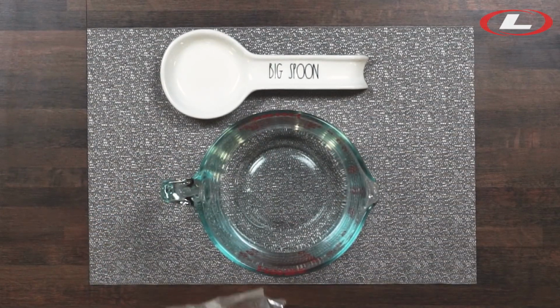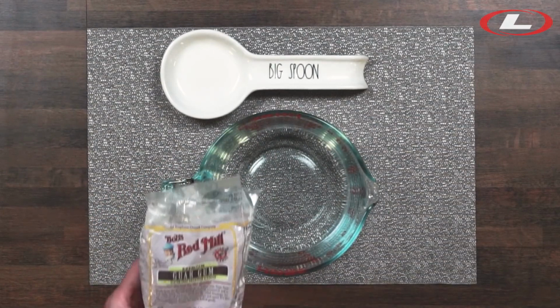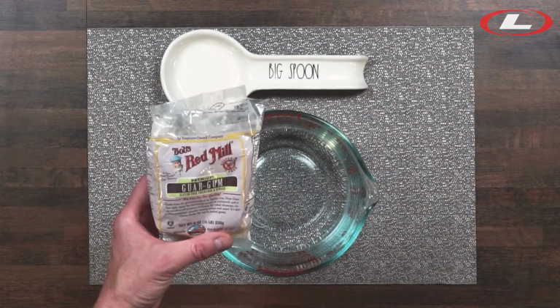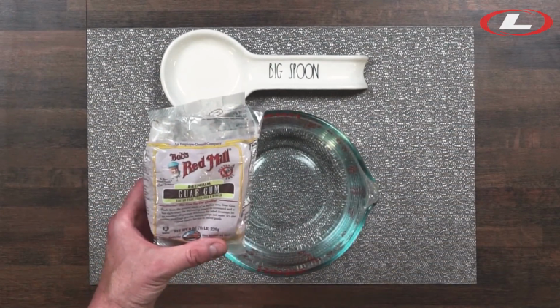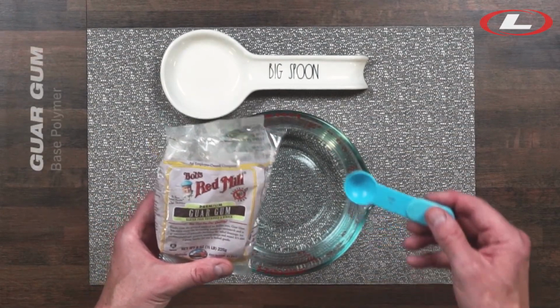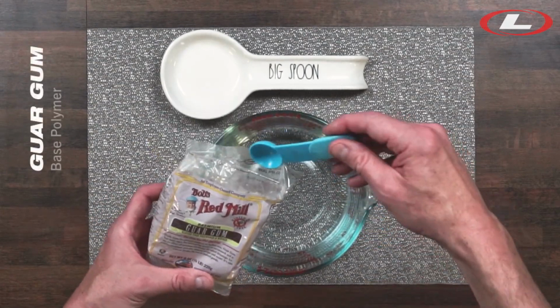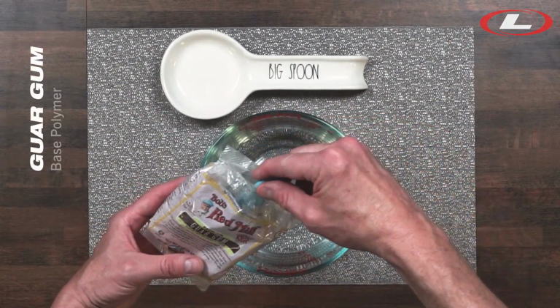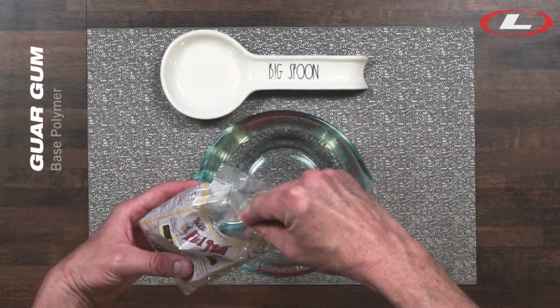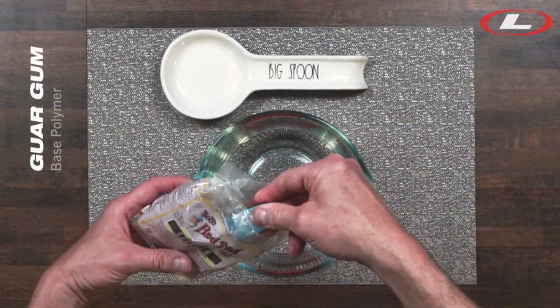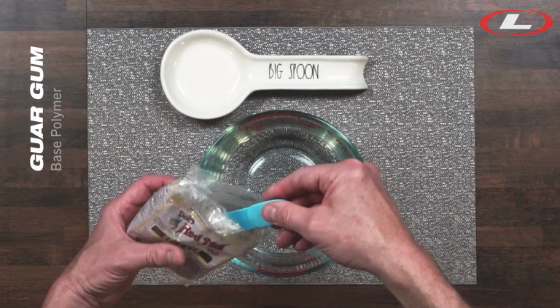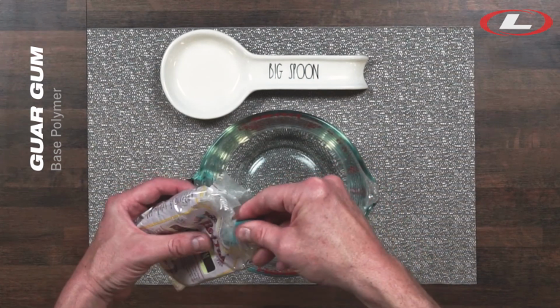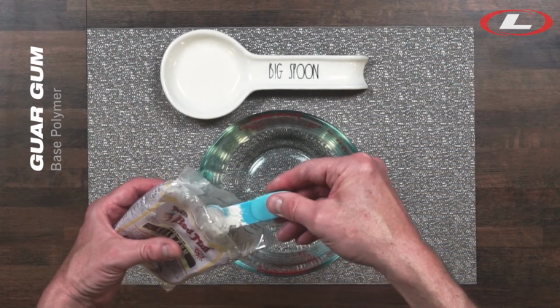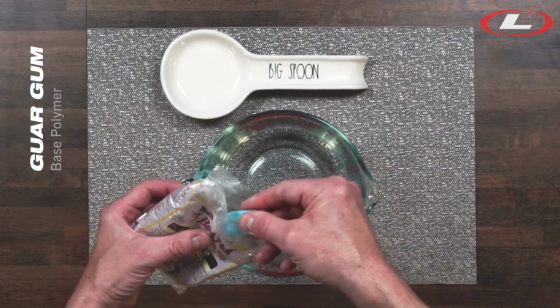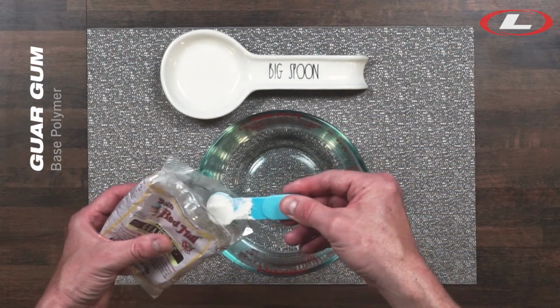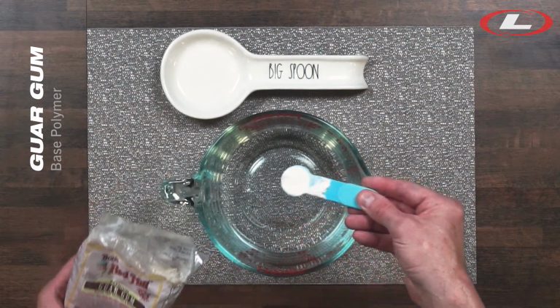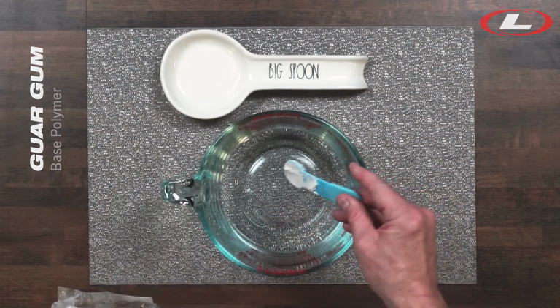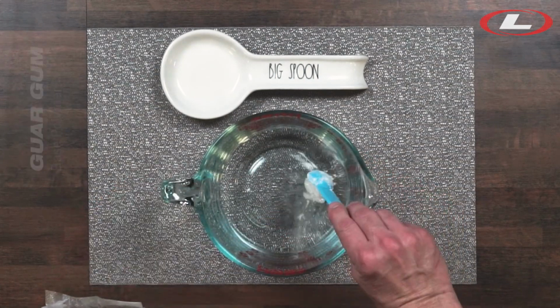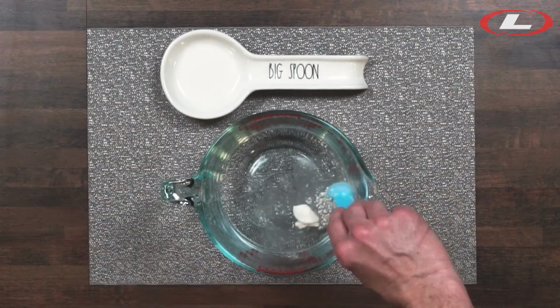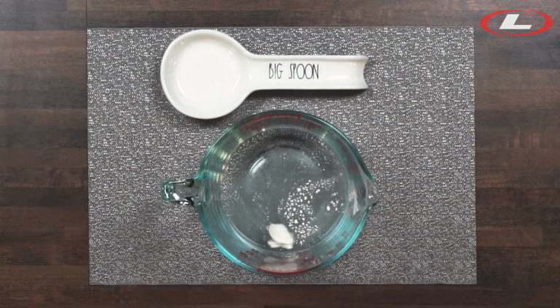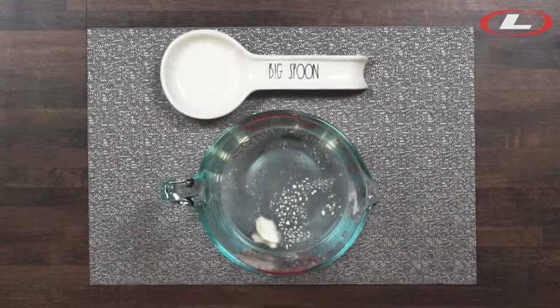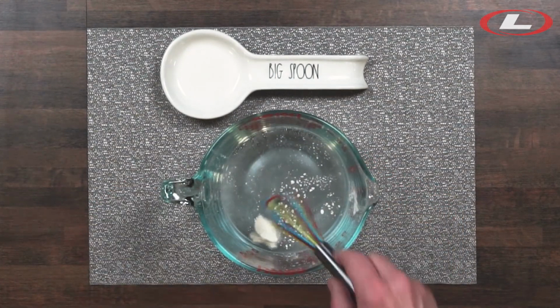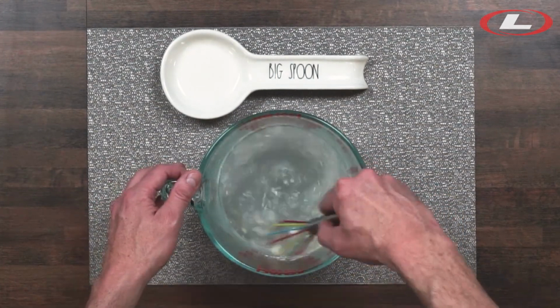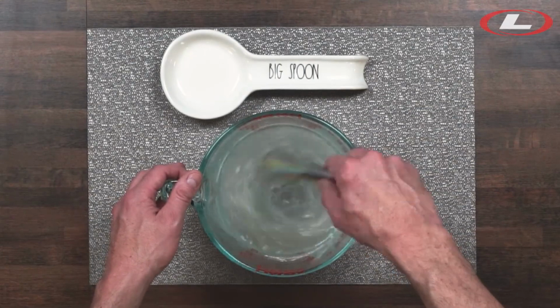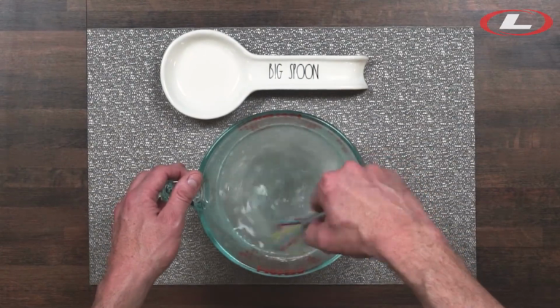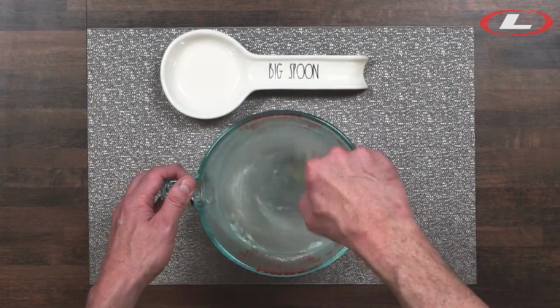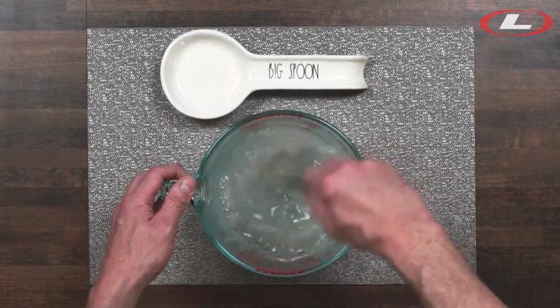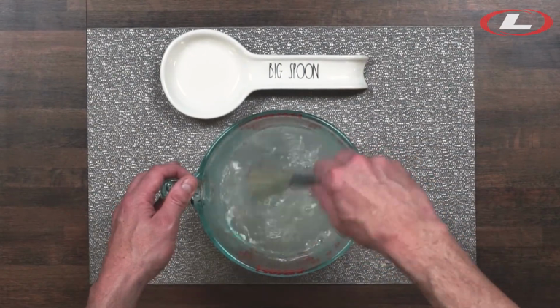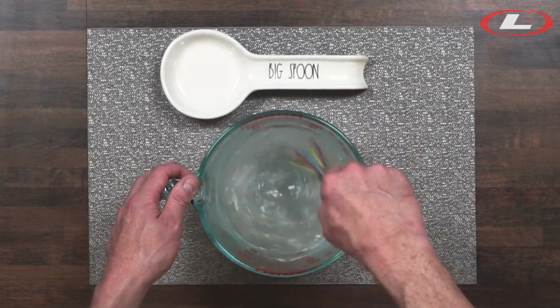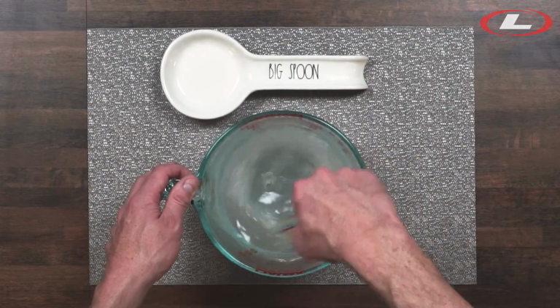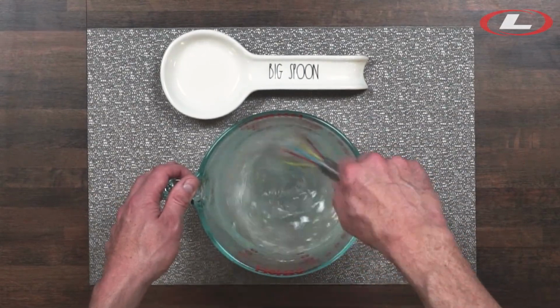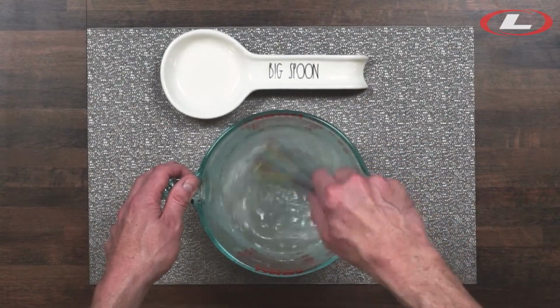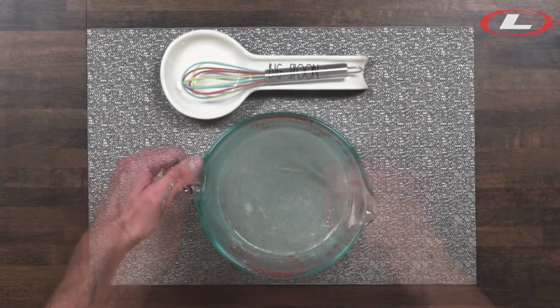To the water, add one tablespoon of guar gum powder. Guar is a natural product commonly used to thicken food products such as ice cream. It's gluten-free, so for people with allergies, it's often used to replace wheat flour in baked goods.